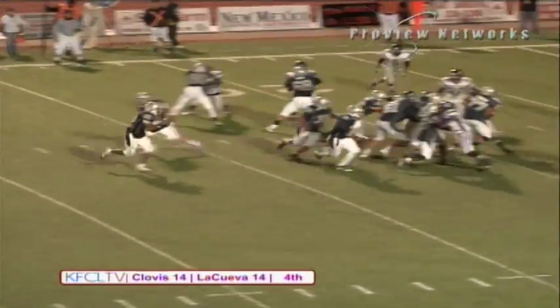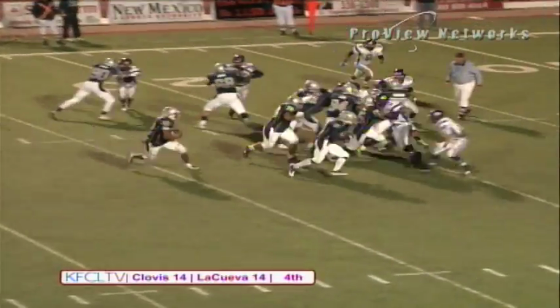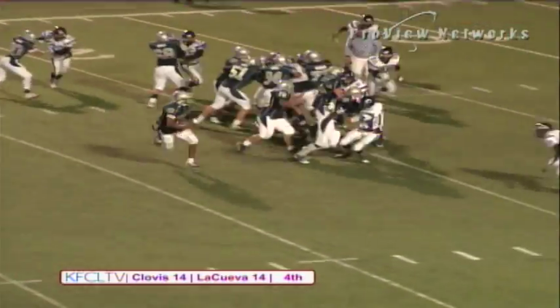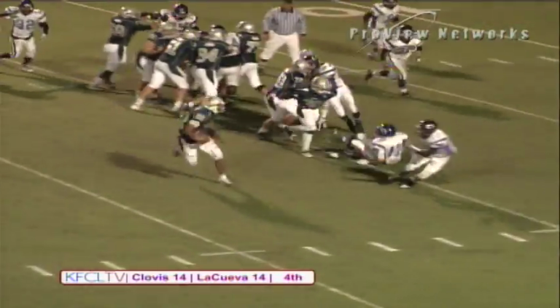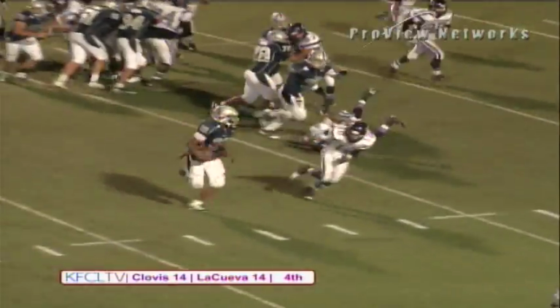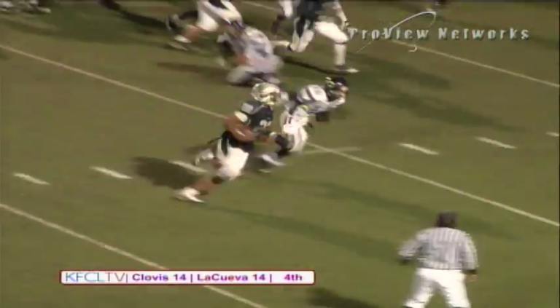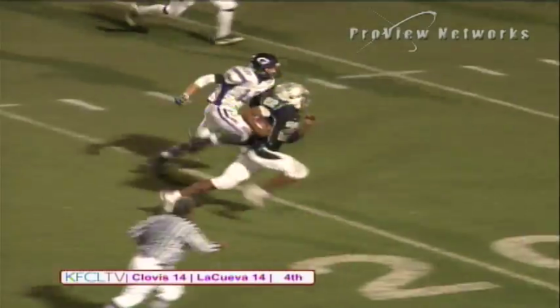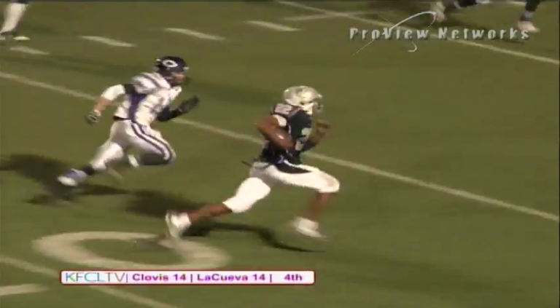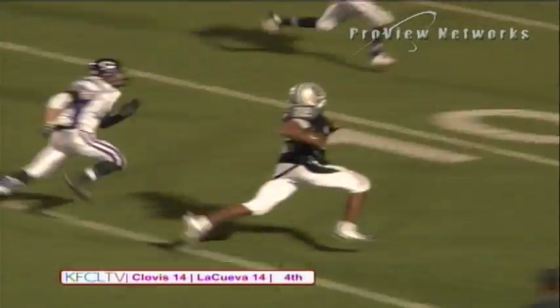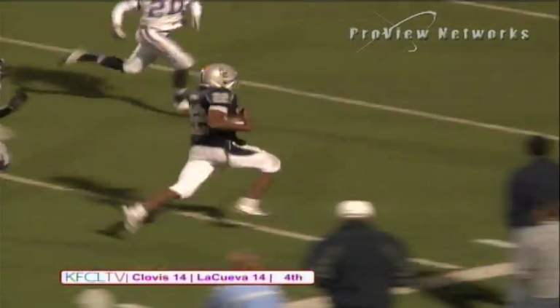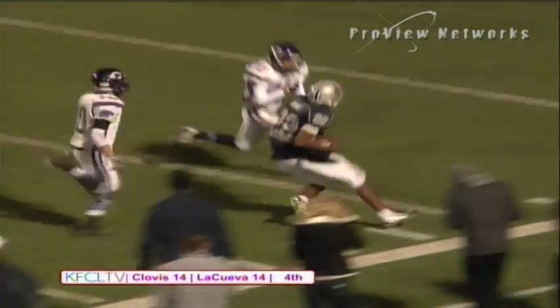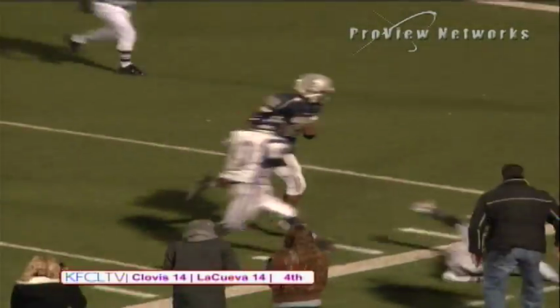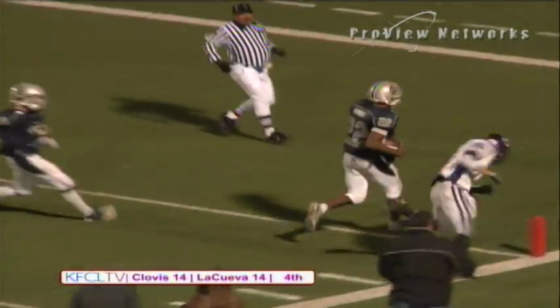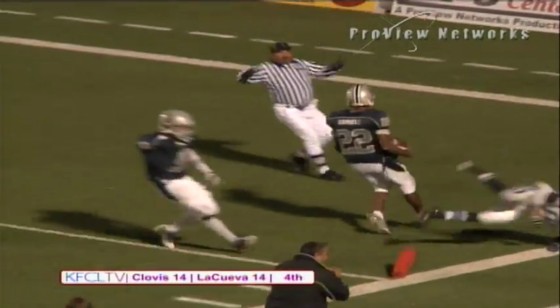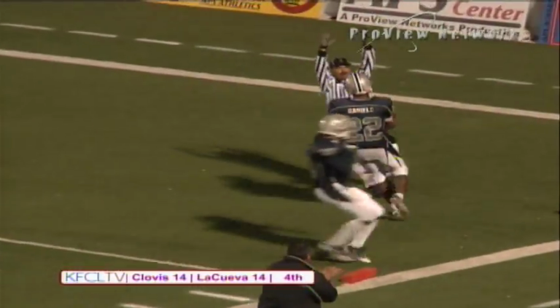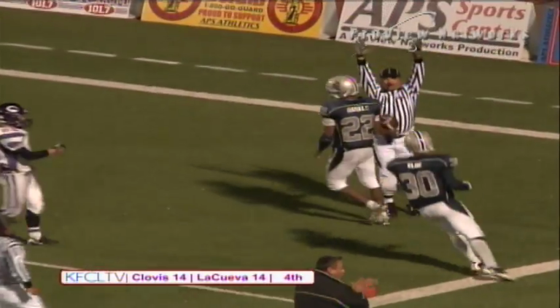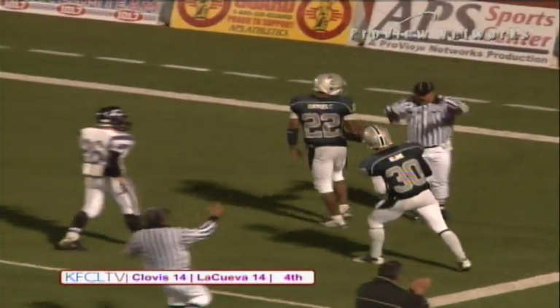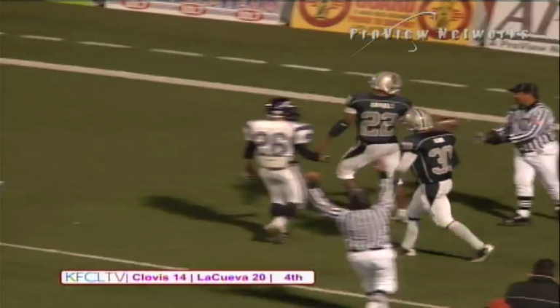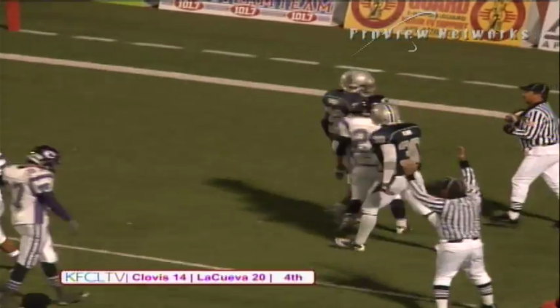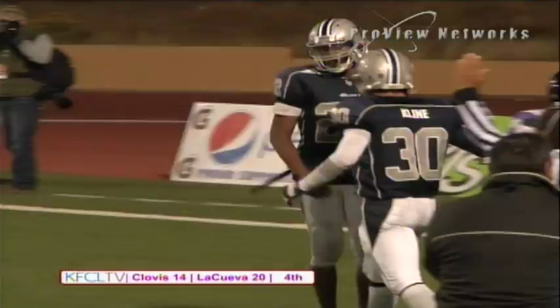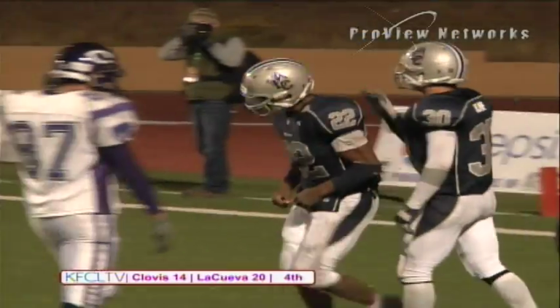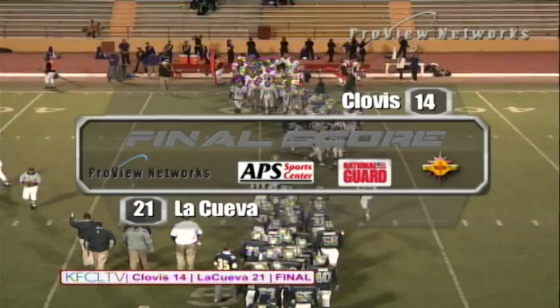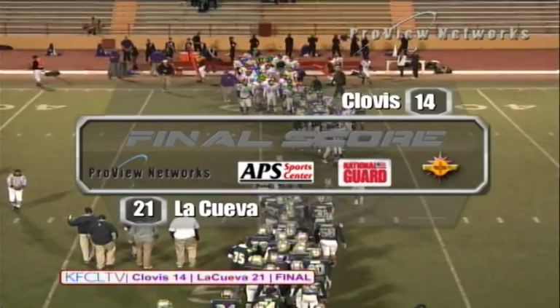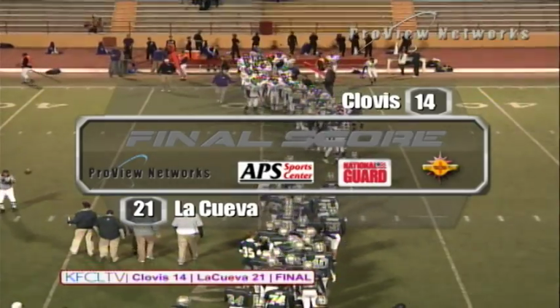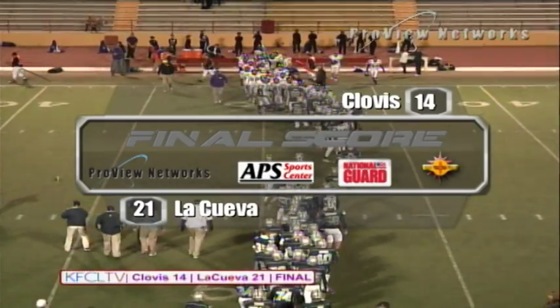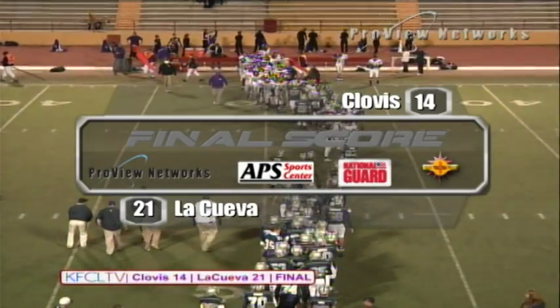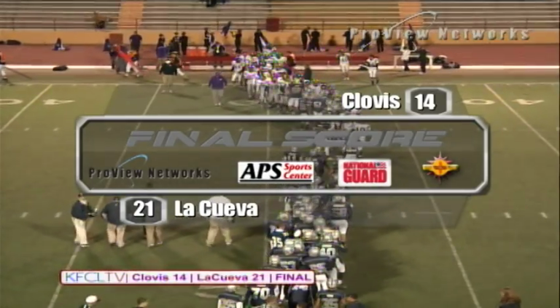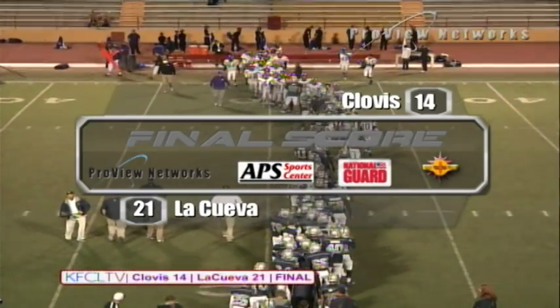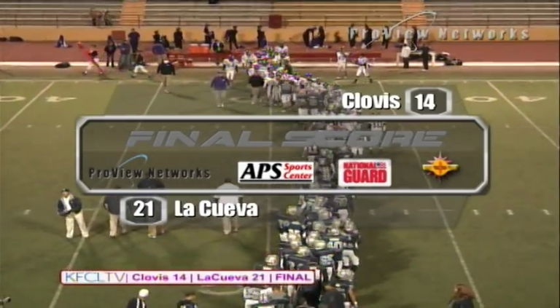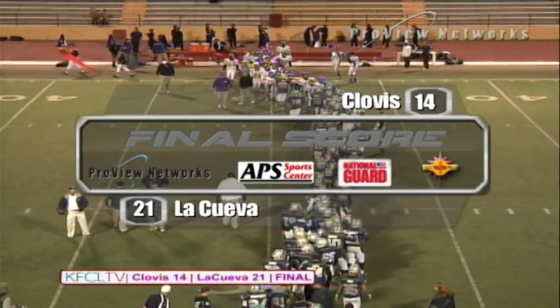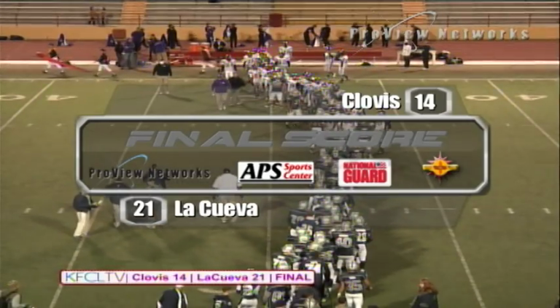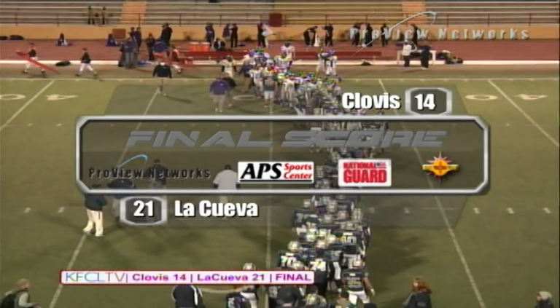They're going to toss it to Daniels out of the eye. Daniels turning the right side. Daniels has a lot of room — Daniels to the five. He steps inside the final tackler and takes it to the house. Your final score: Laquay 21, Clovis 14. Good night, everybody.